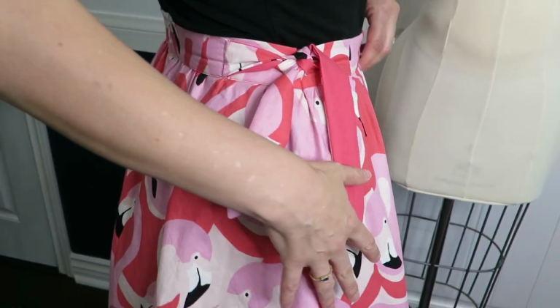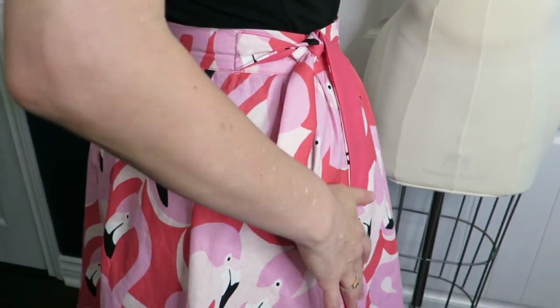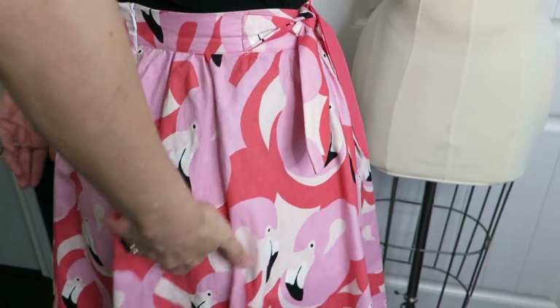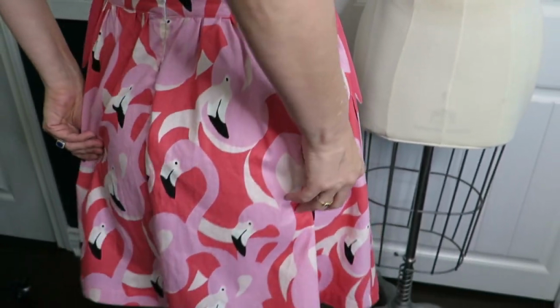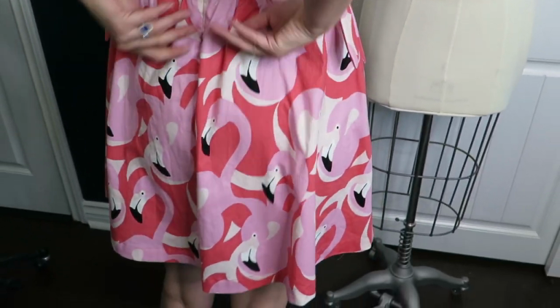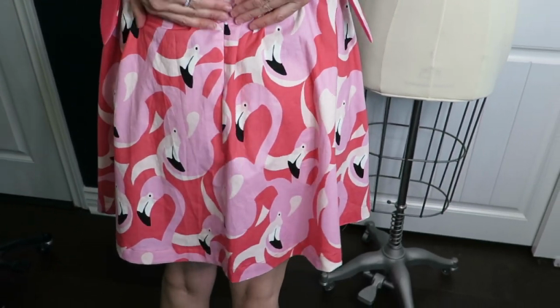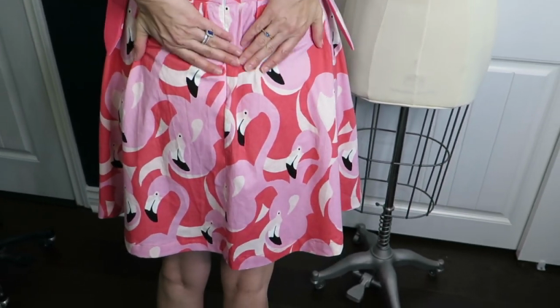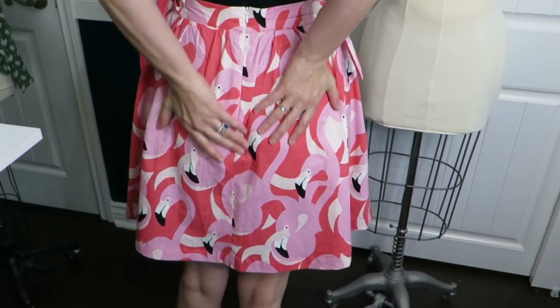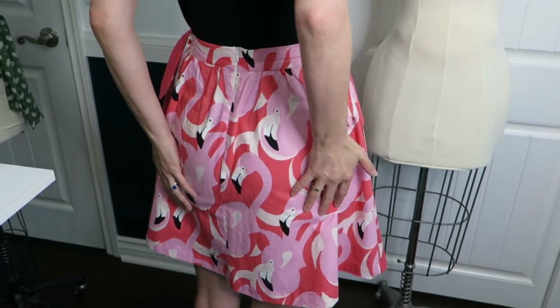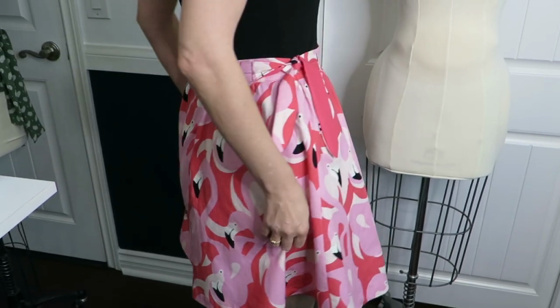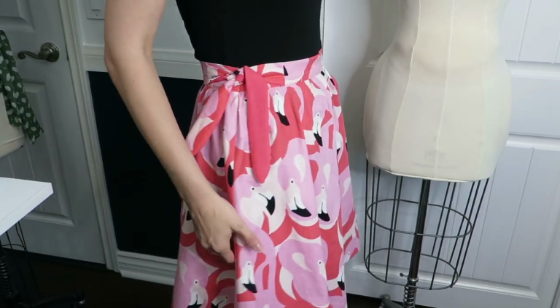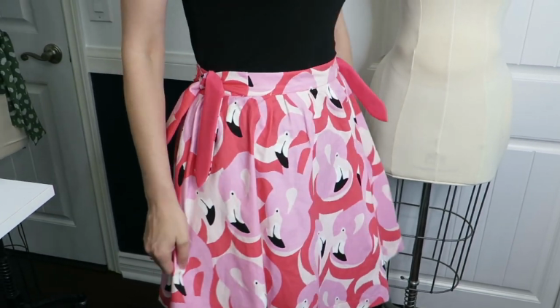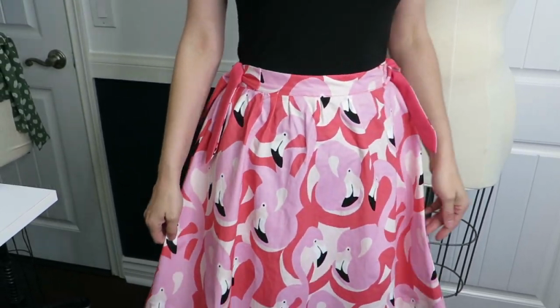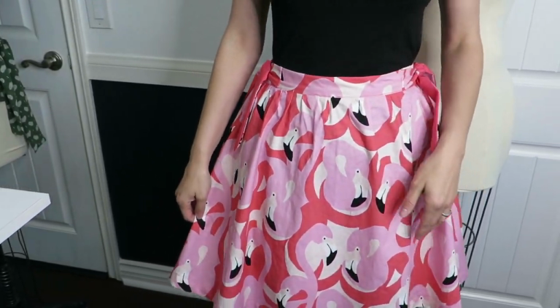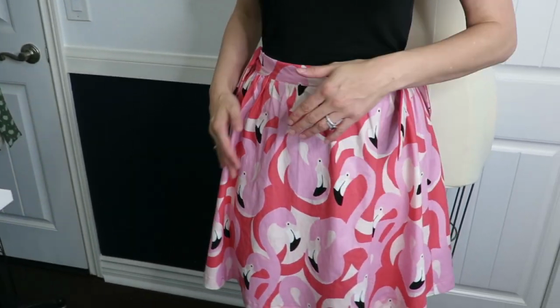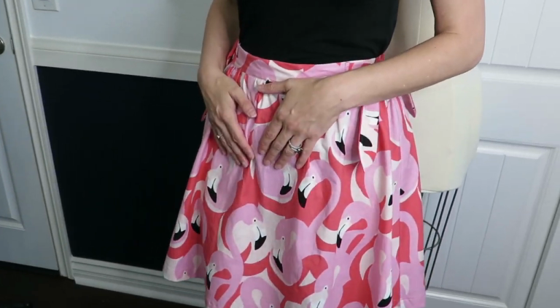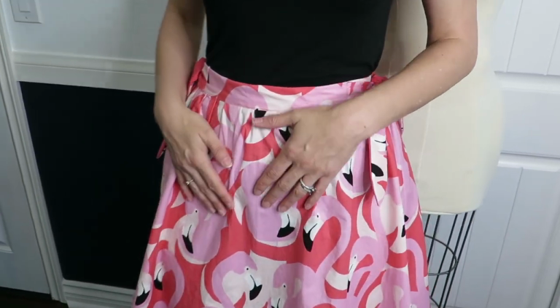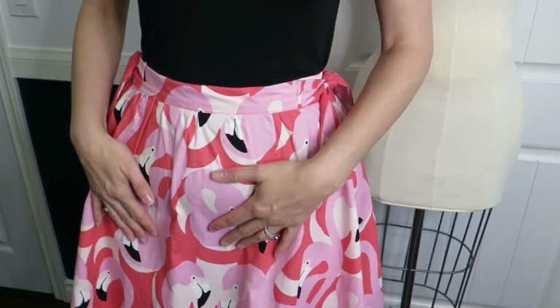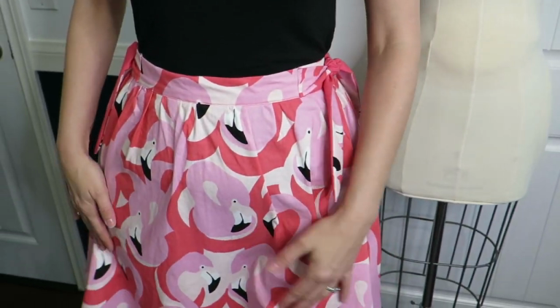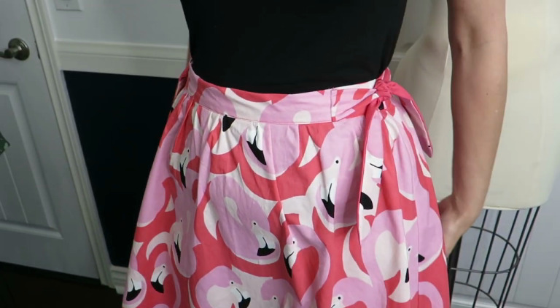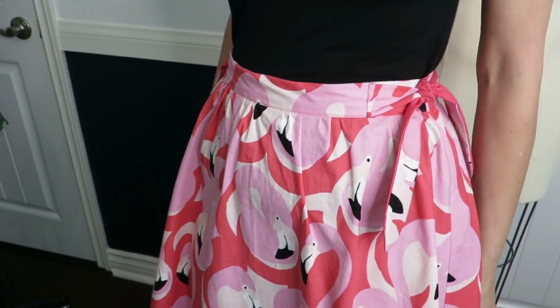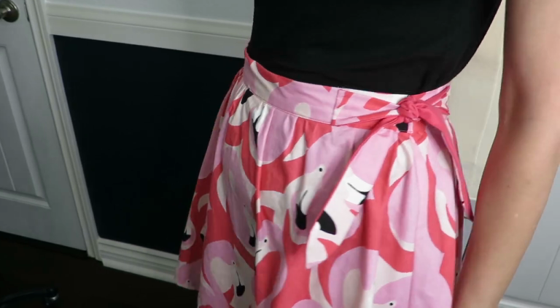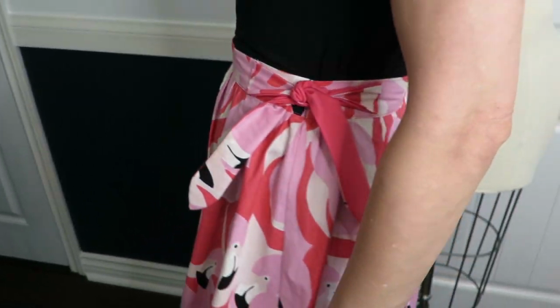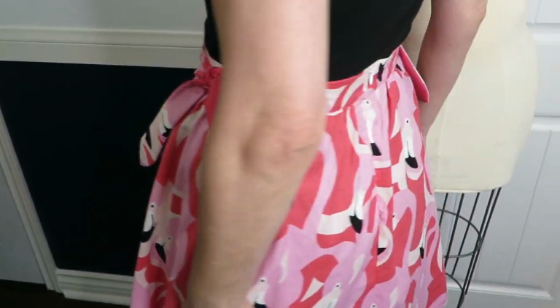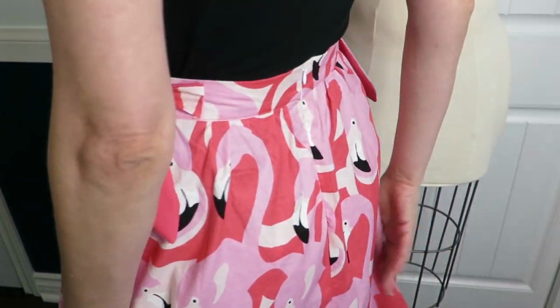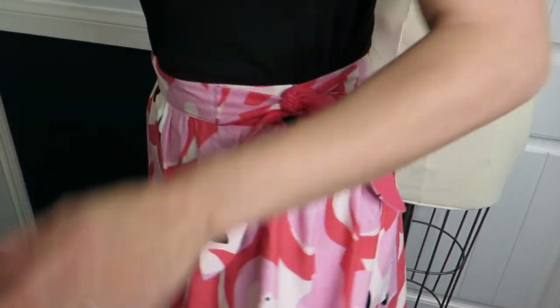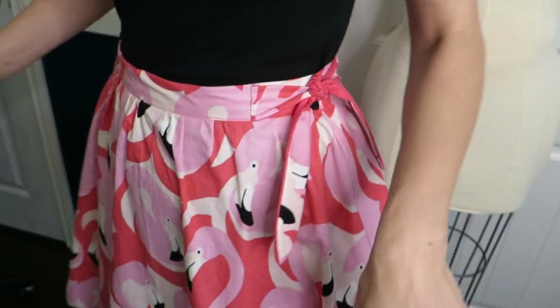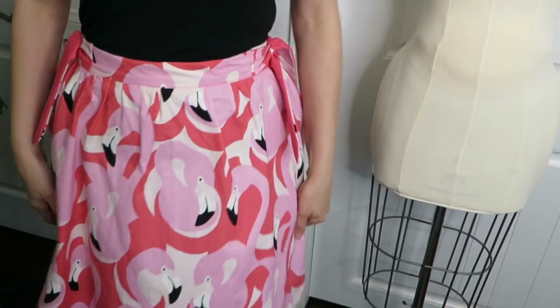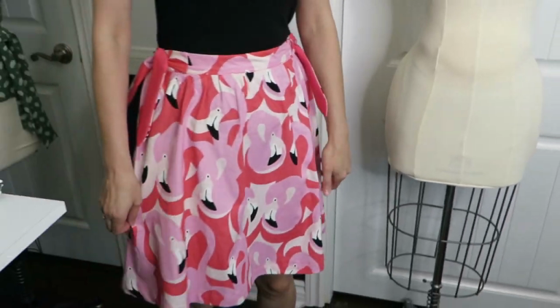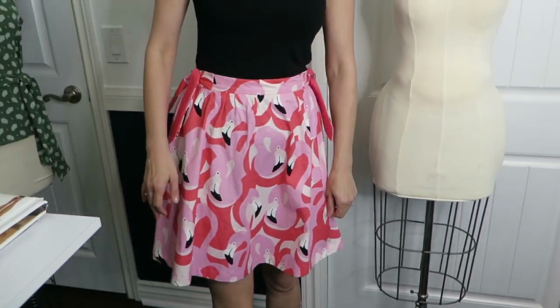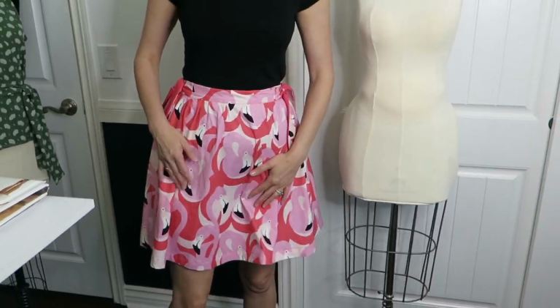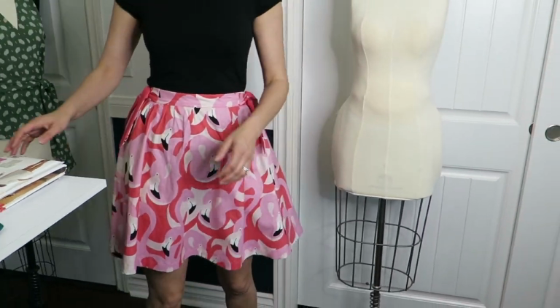It's got some gathers and it's got an invisible zipper which I managed not to mess up too terribly. My cousin then asked to film my butt to show it off, and I told her she was bad news.